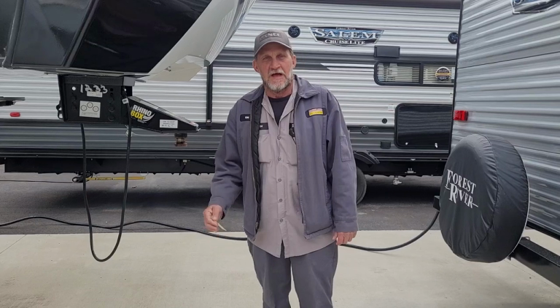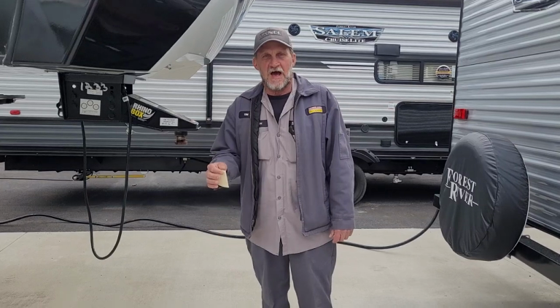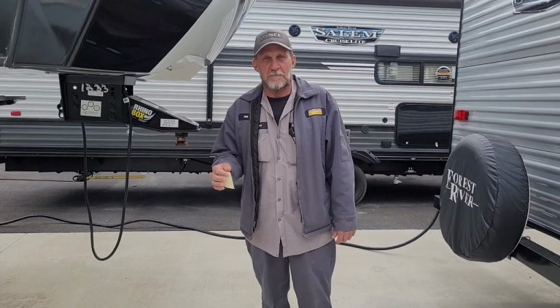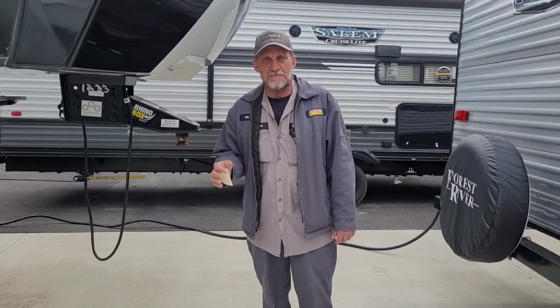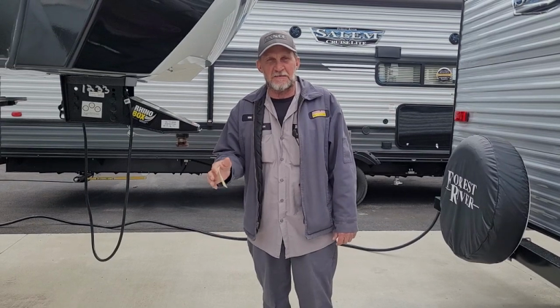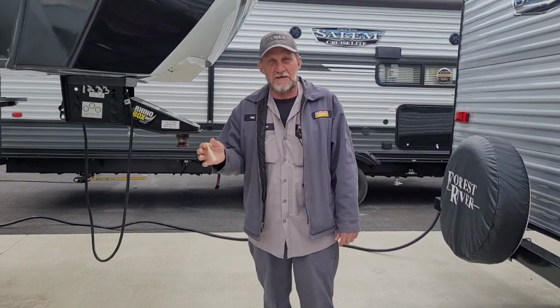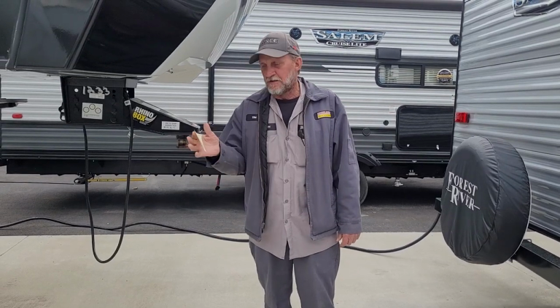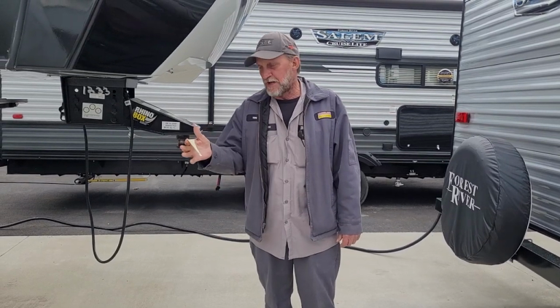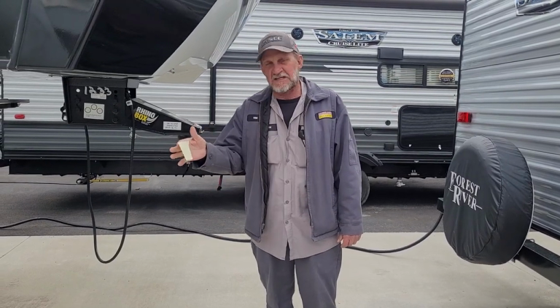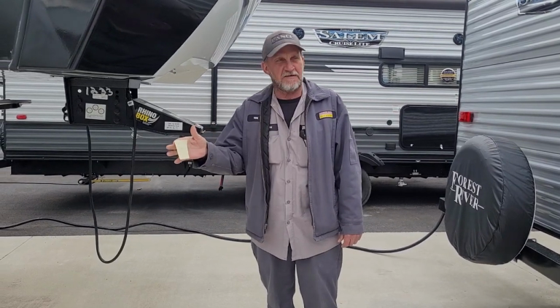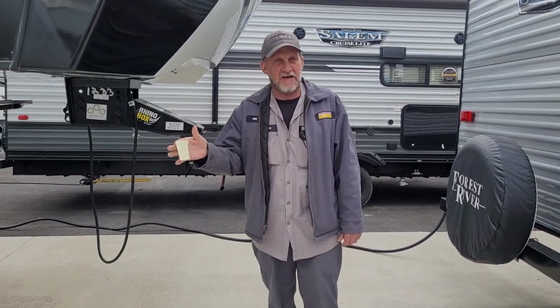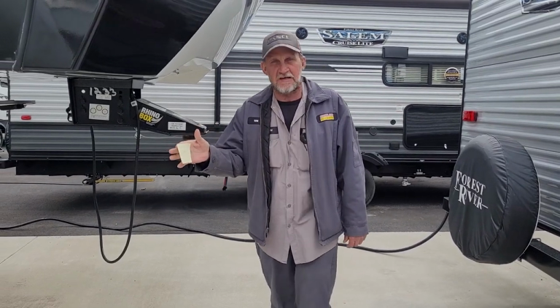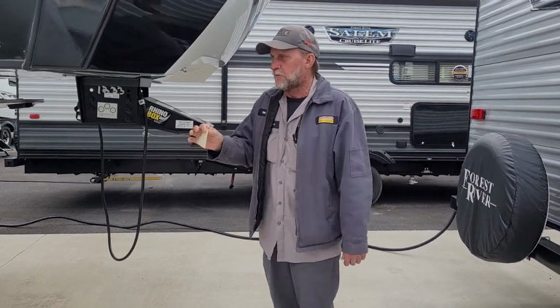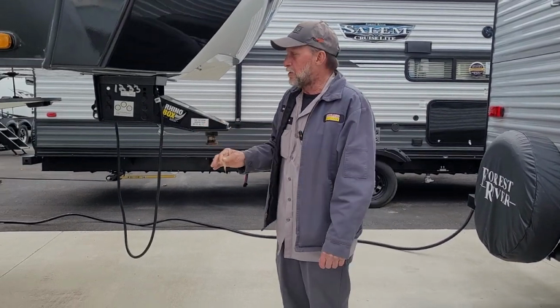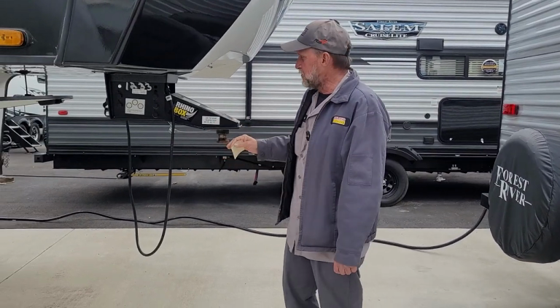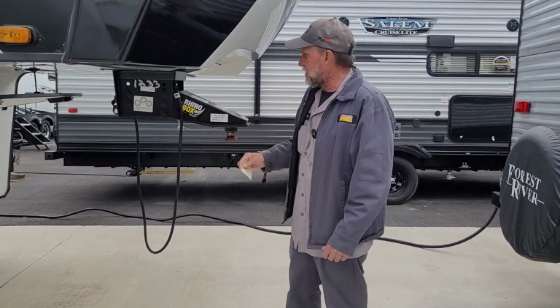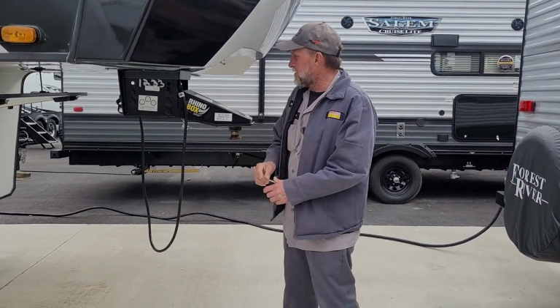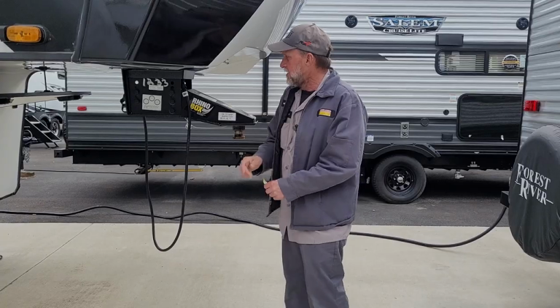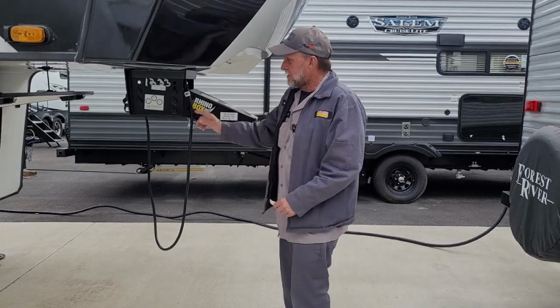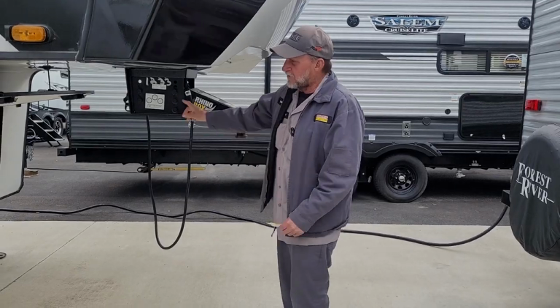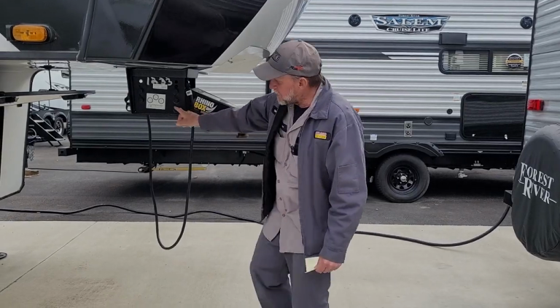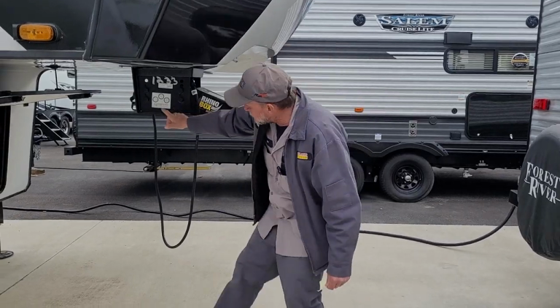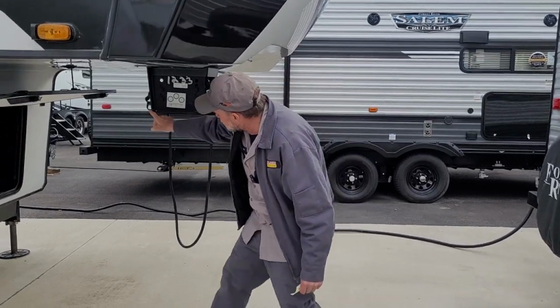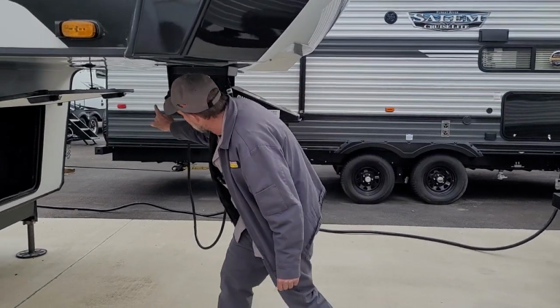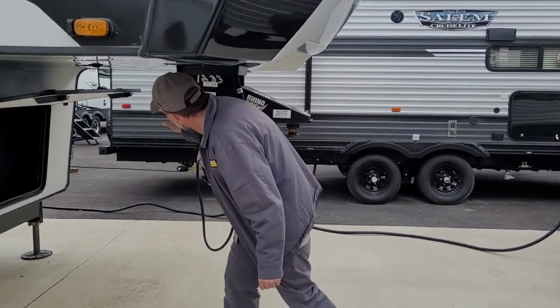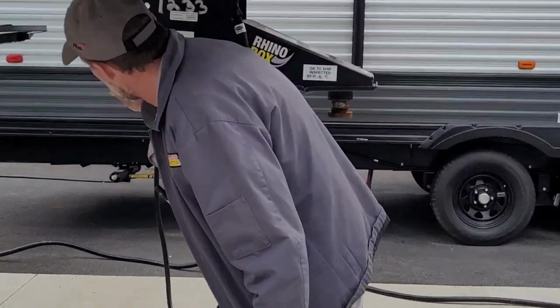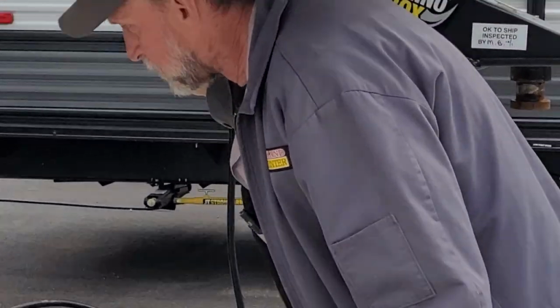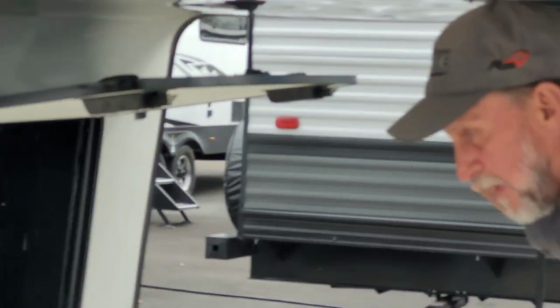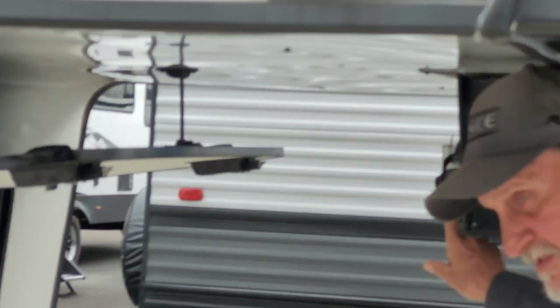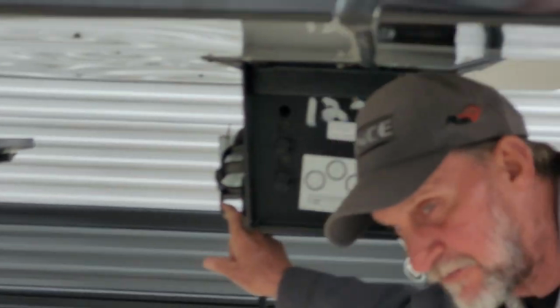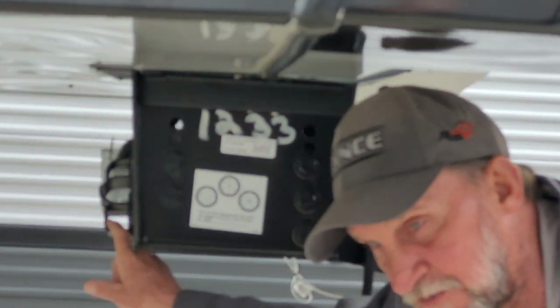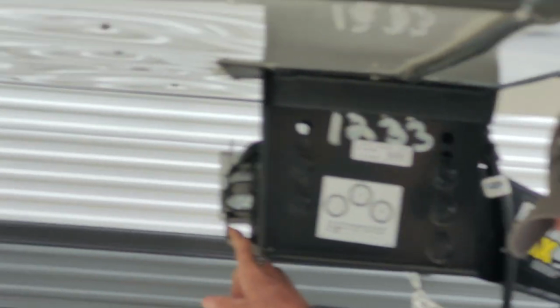Hi, my name's Tim. Your names are Tim and Yvette. We're gonna go through your trailer with you. The trailer does have a 7-way holder behind the pin box on the front of the trailer.